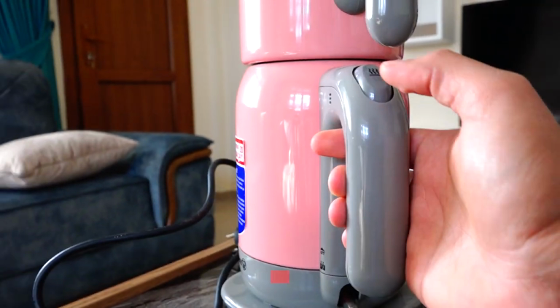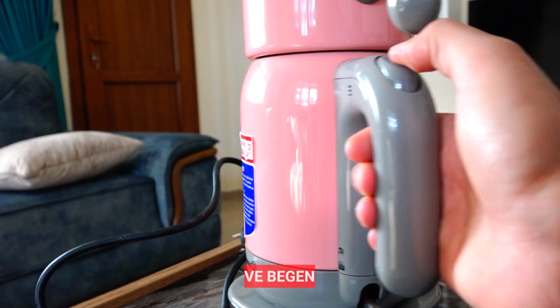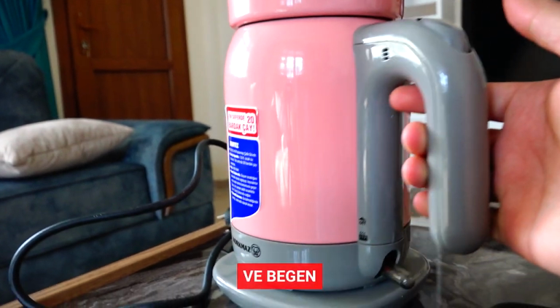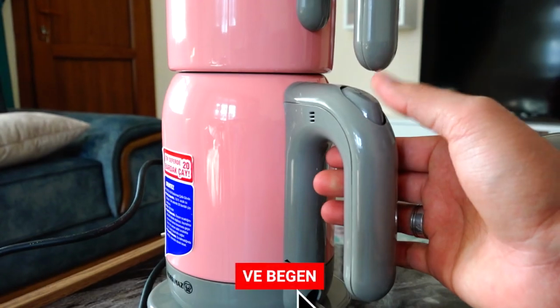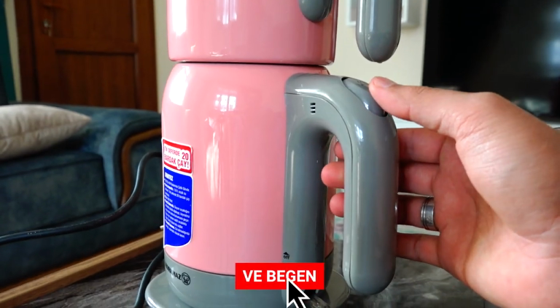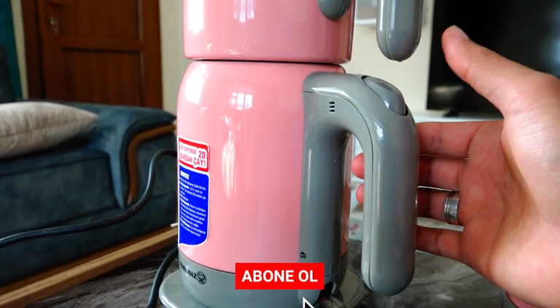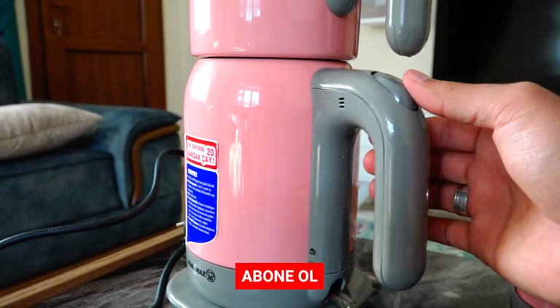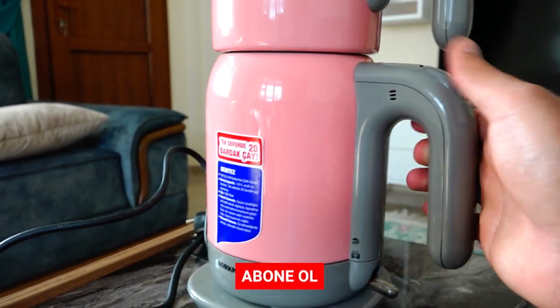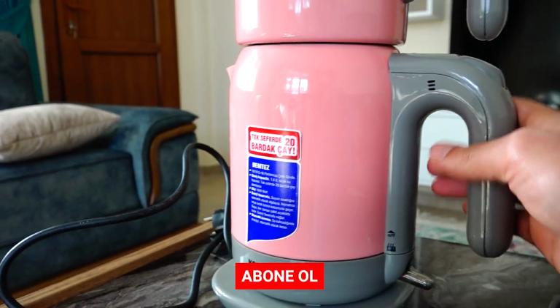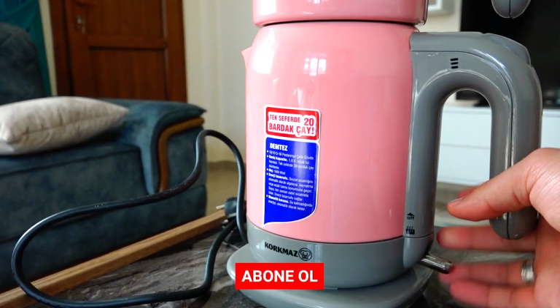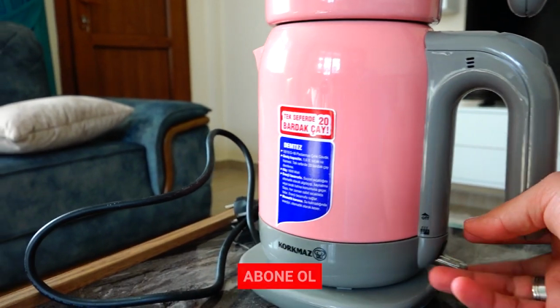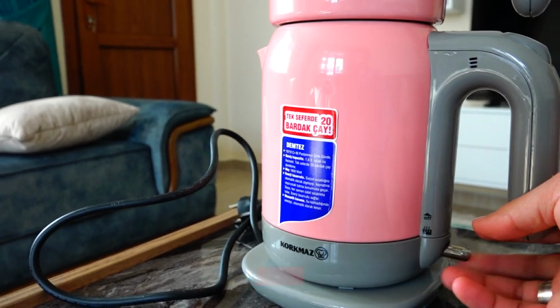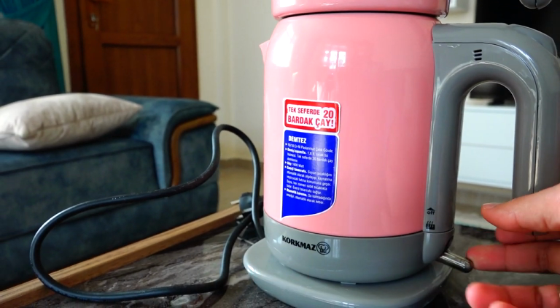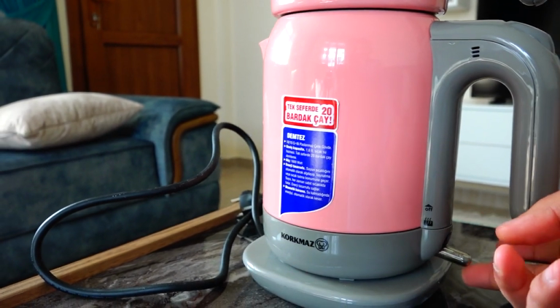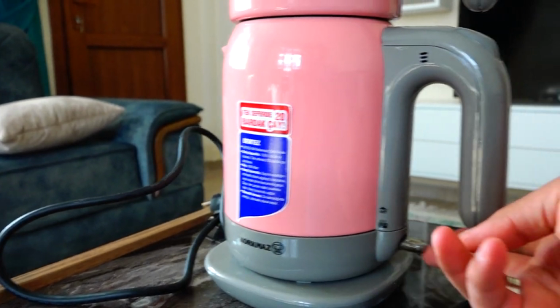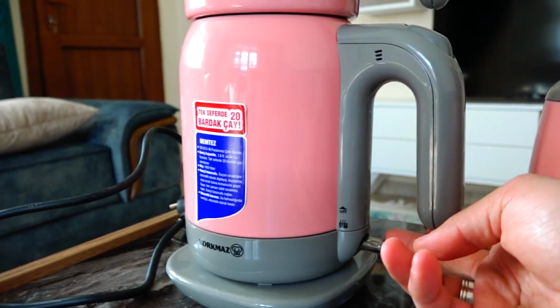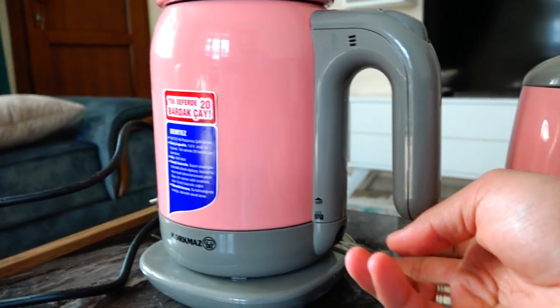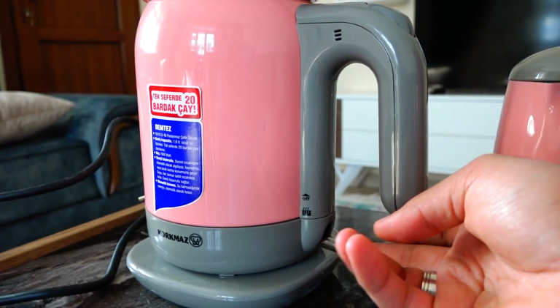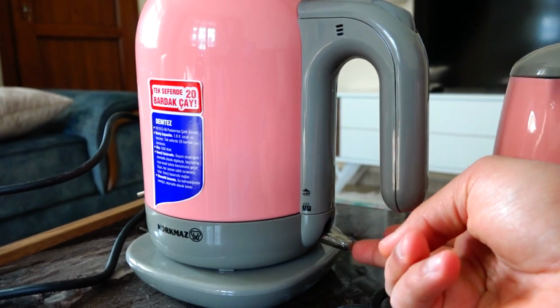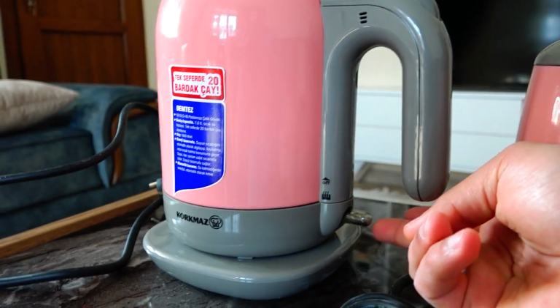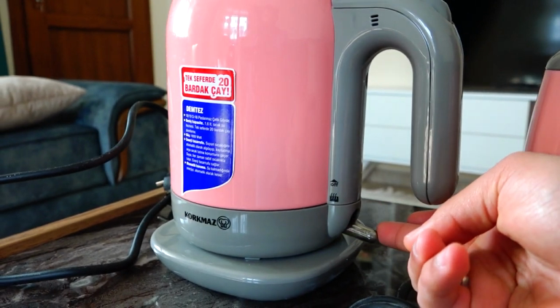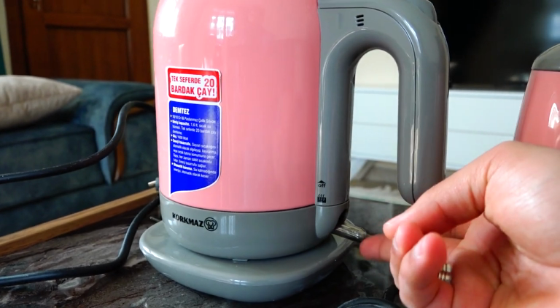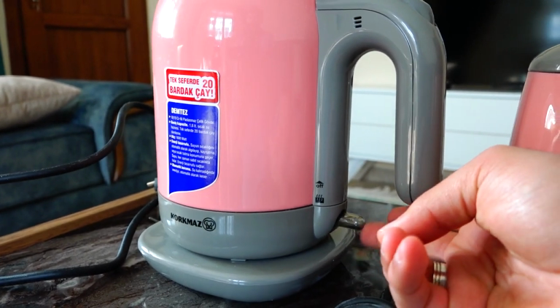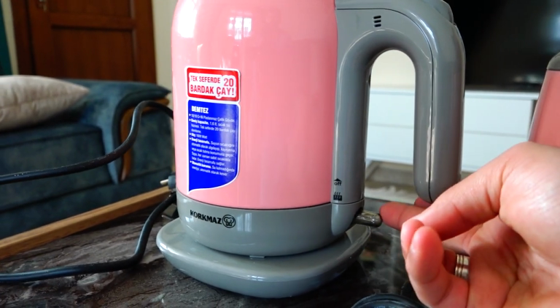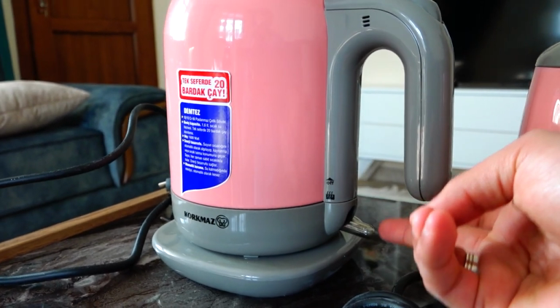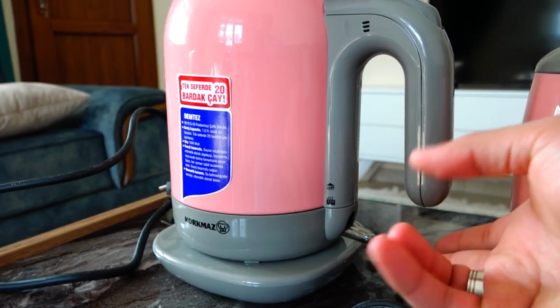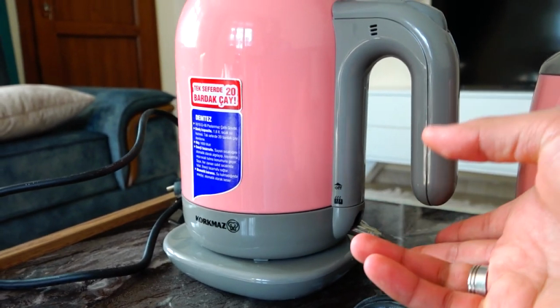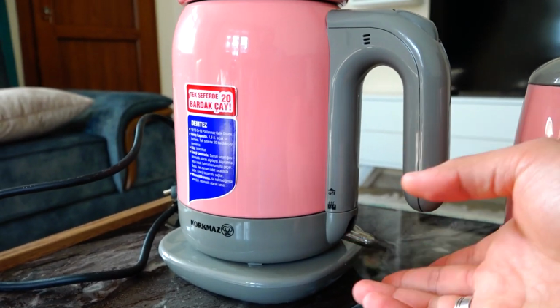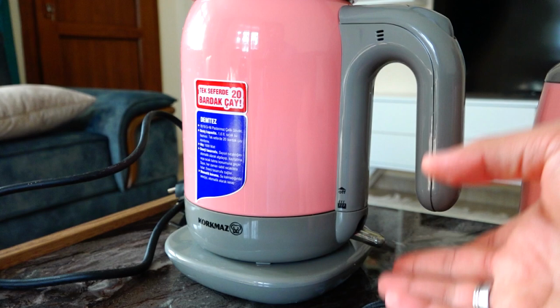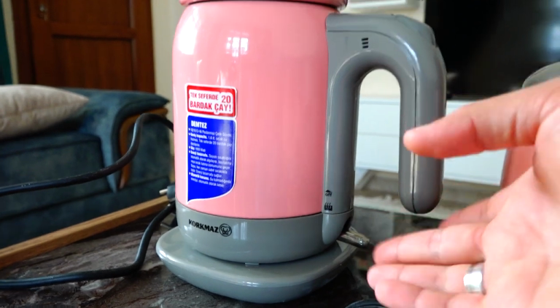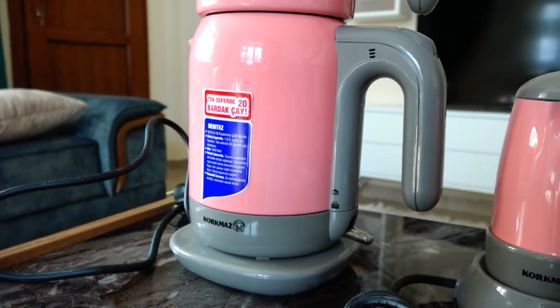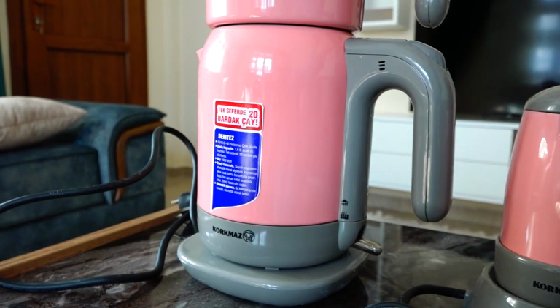Gerçekten güzel. Kaynama derecesinde otomatik bekleme özelliğine de sahip. Çalıştırdığınızda aşağı tarafta kırmızı bir ışık yanıyor. Bariz bir şekilde ışığı görebilirsiniz. Birazdan onu da göstereceğim sizlere.